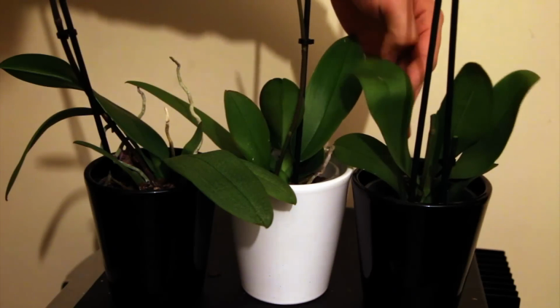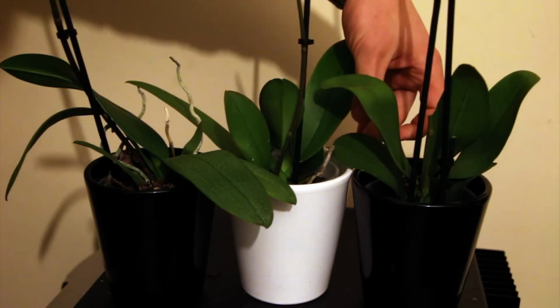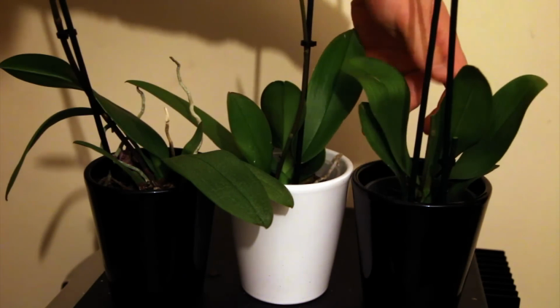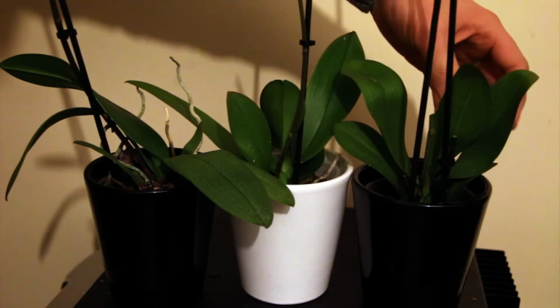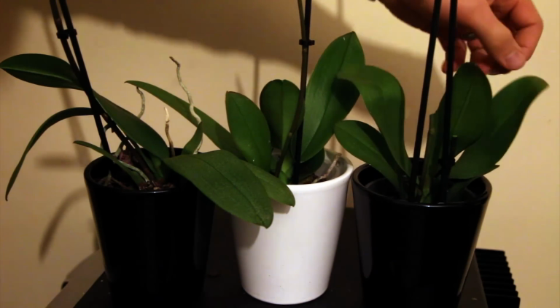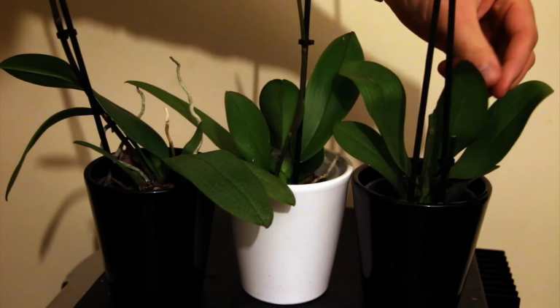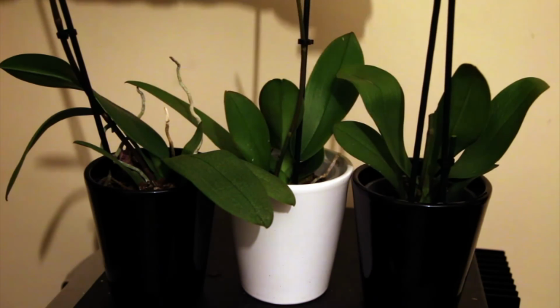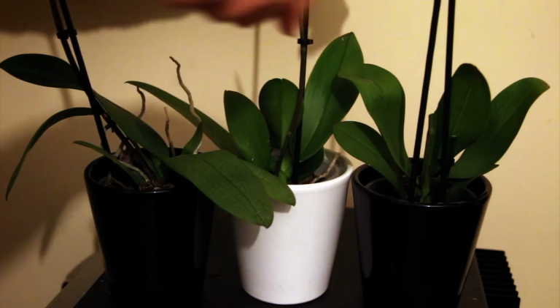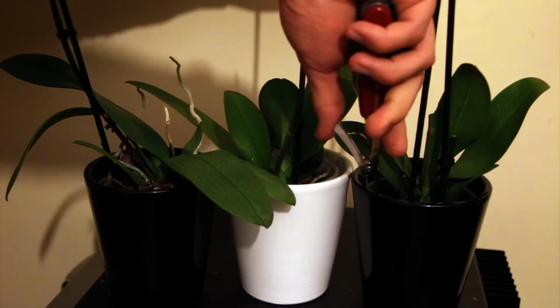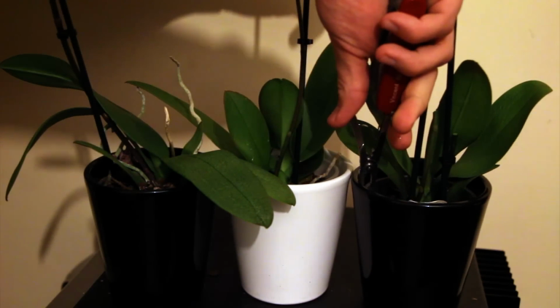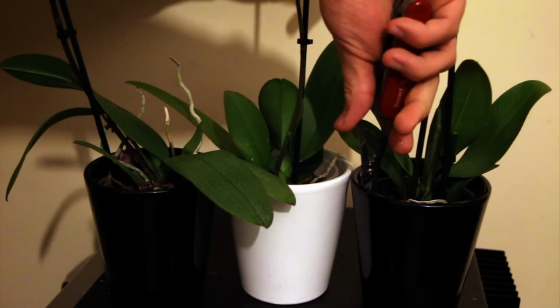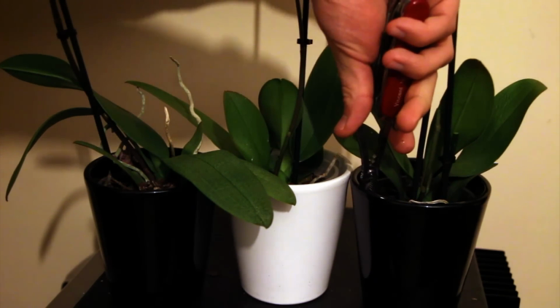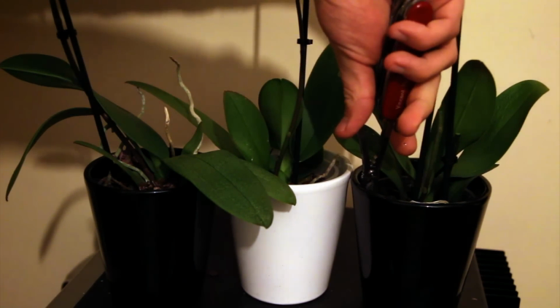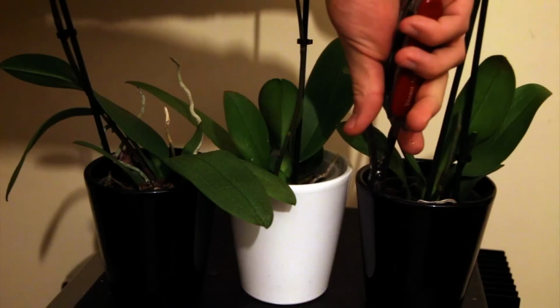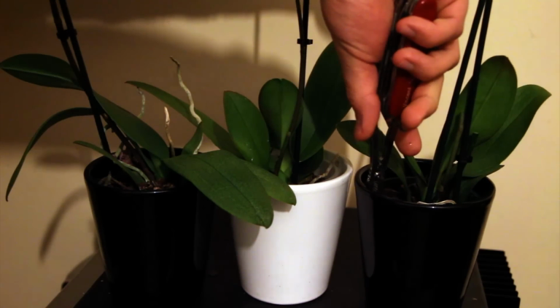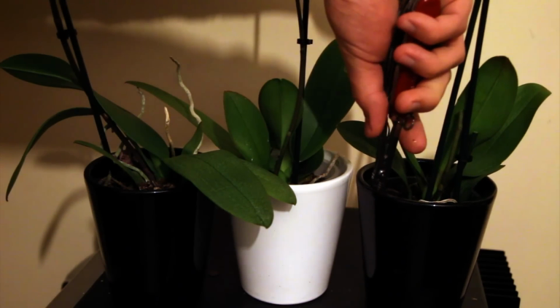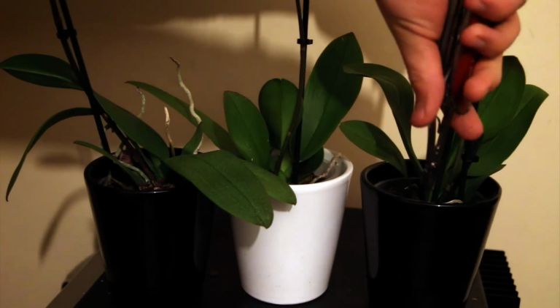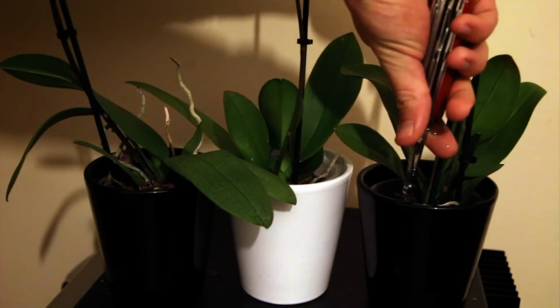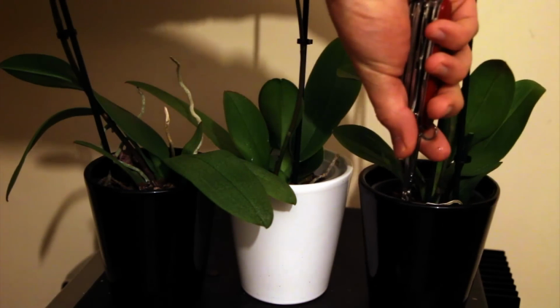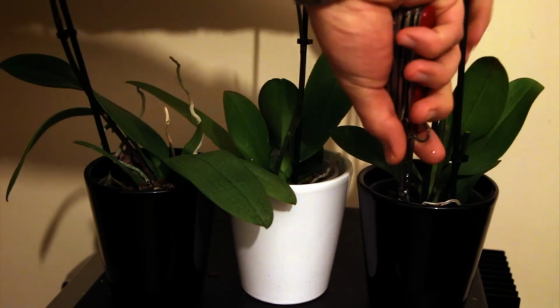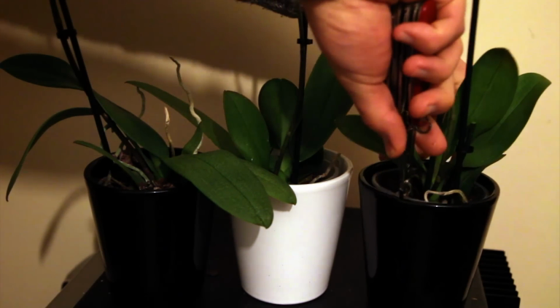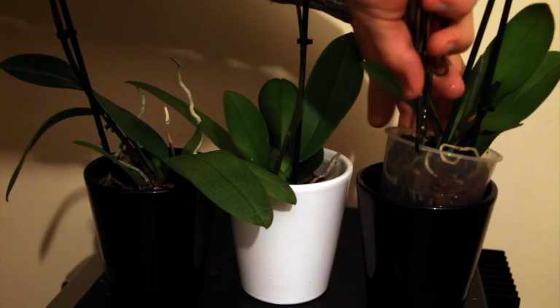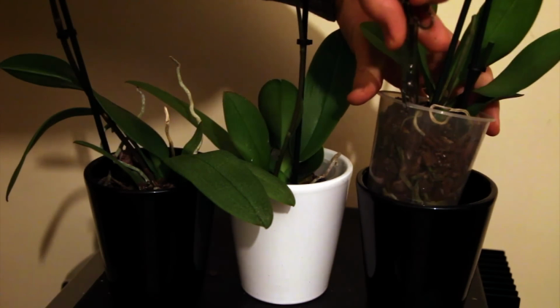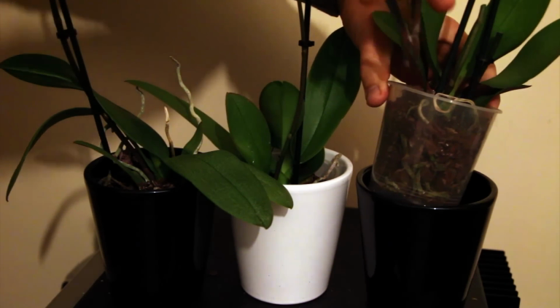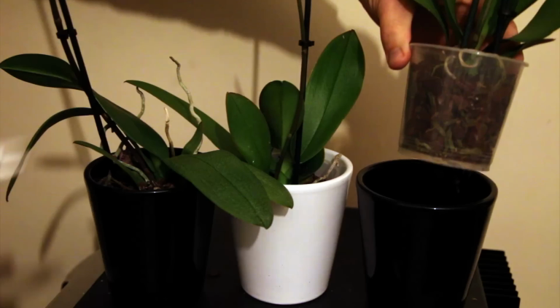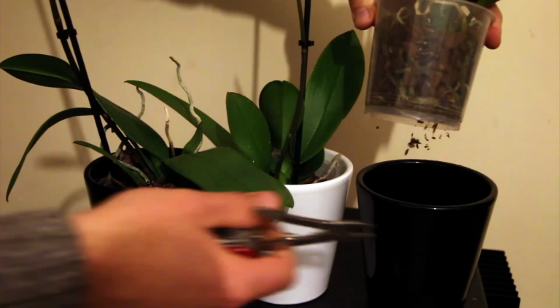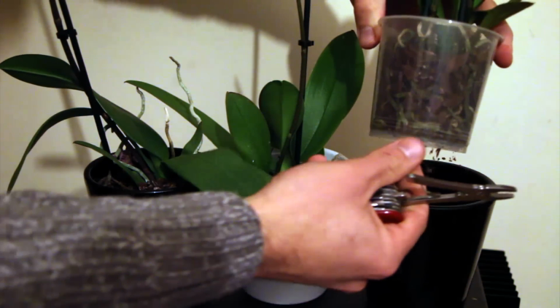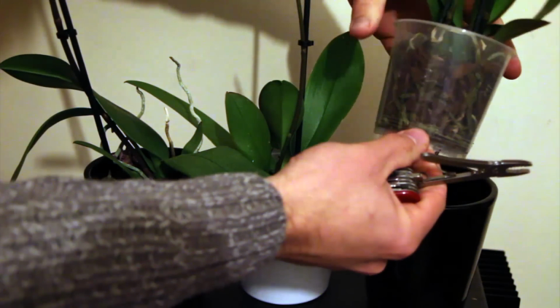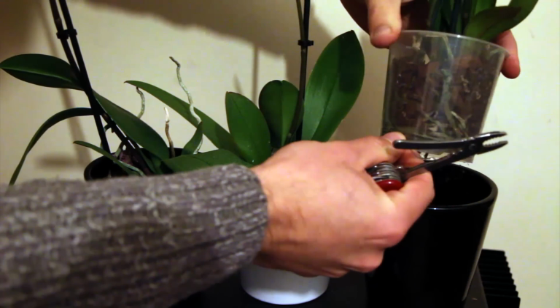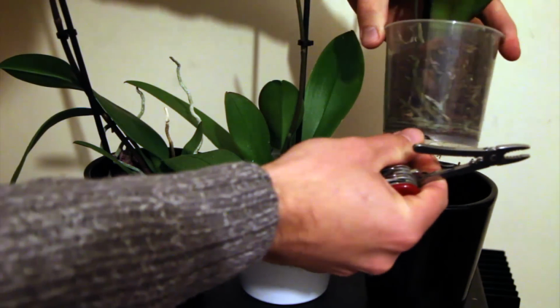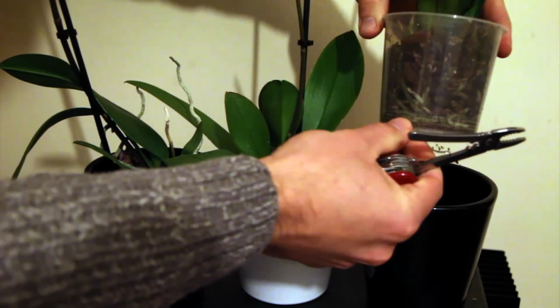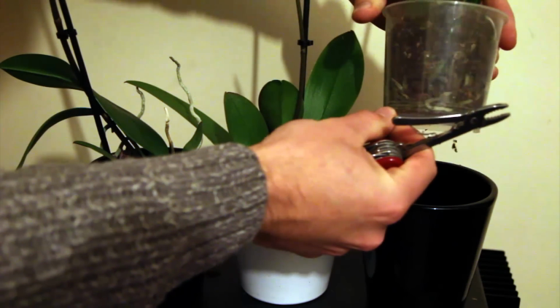The third orchid — the leaves again are quite limp and need a good watering. The roots are the same as the first orchid, quite dry, but a few waterings and this orchid will be good as gold, bright as rain, not a problem.